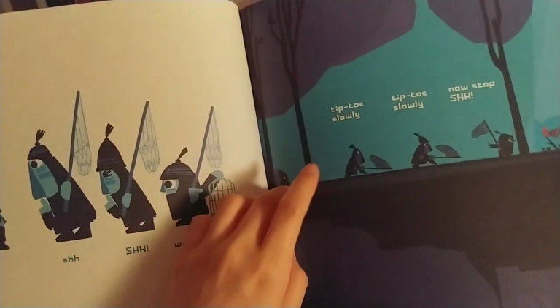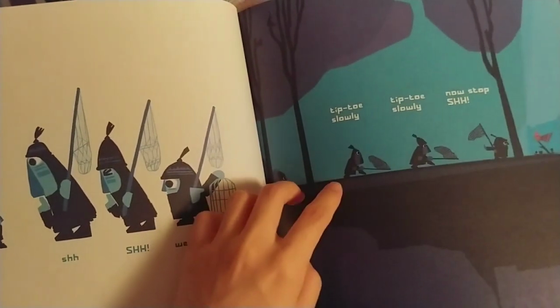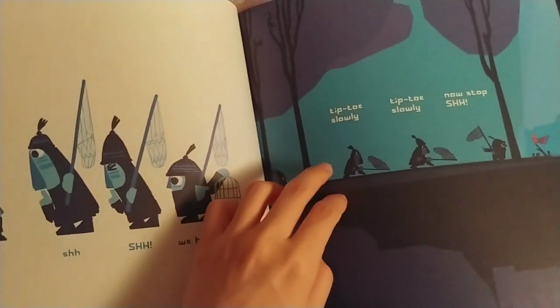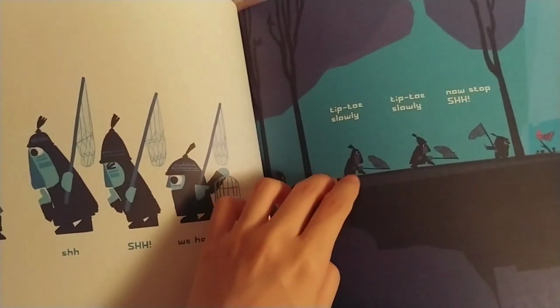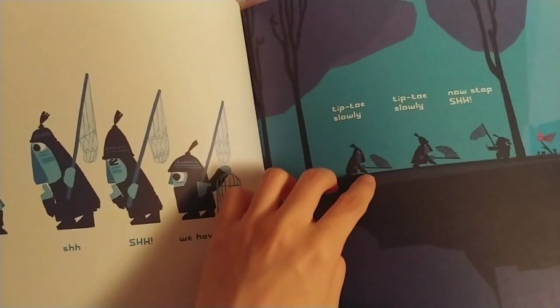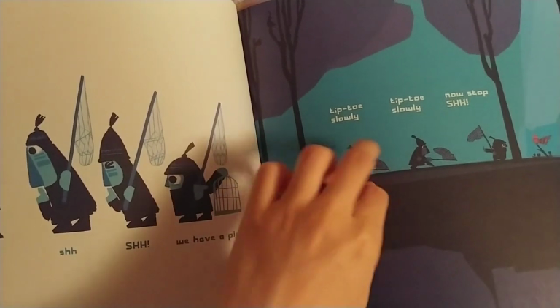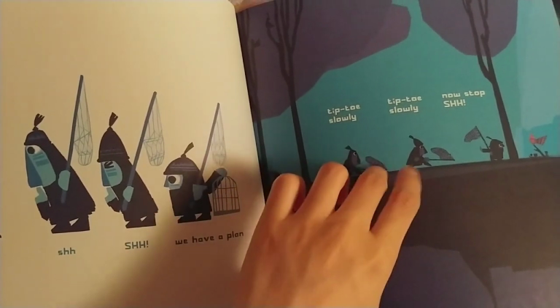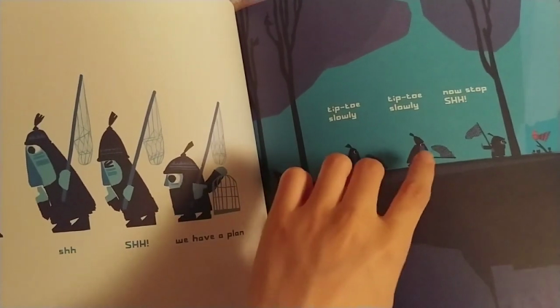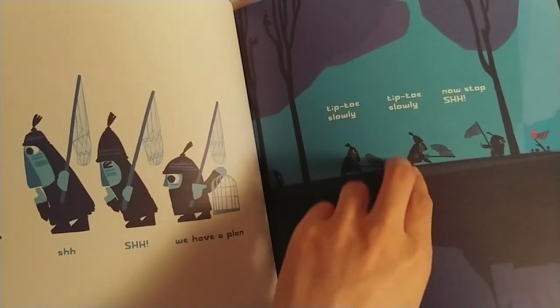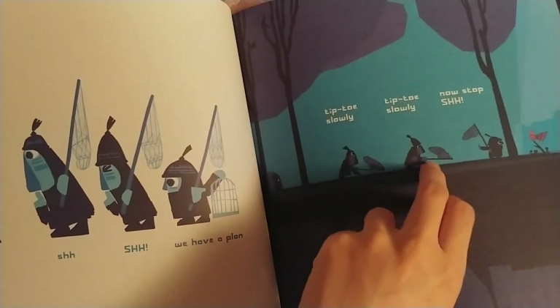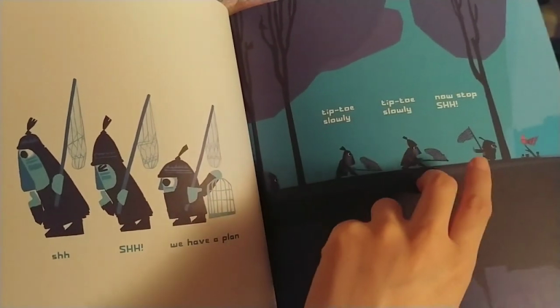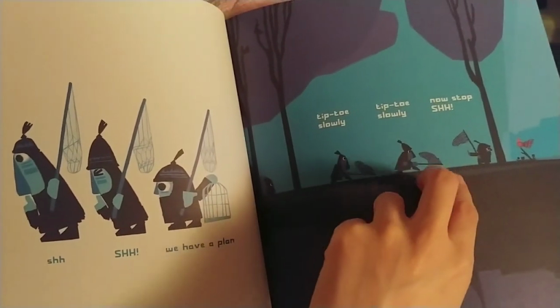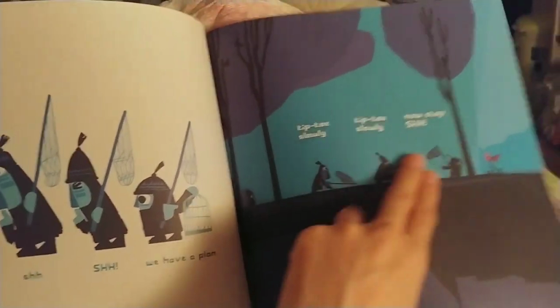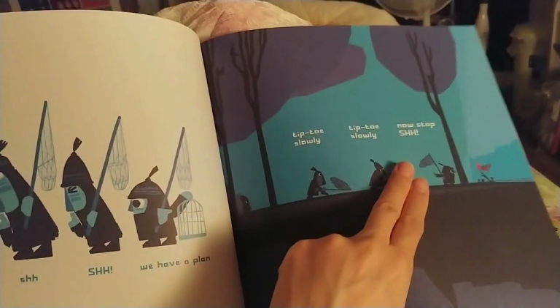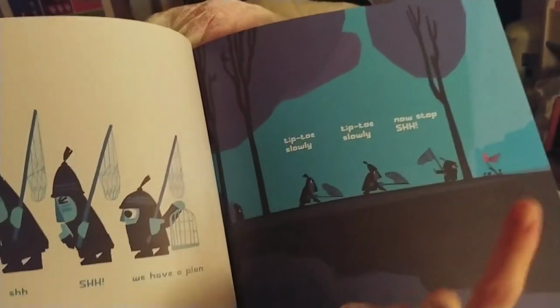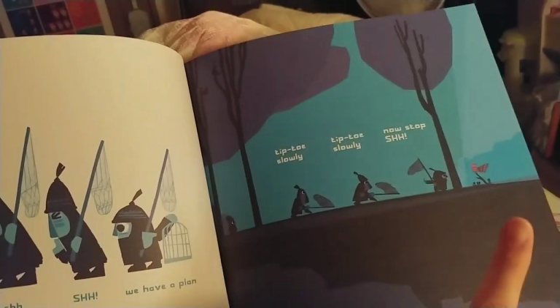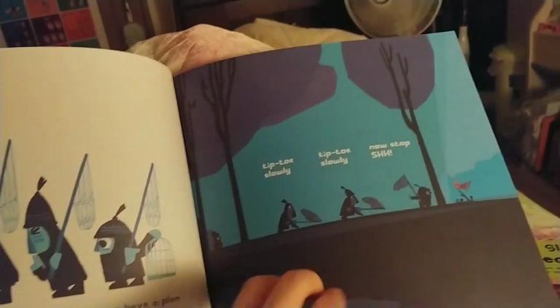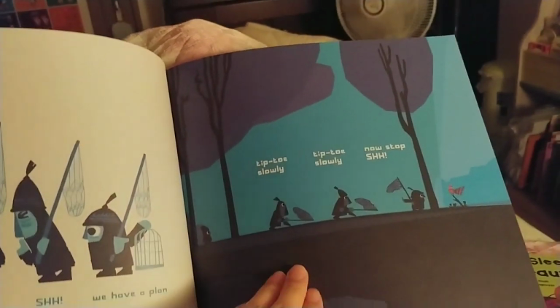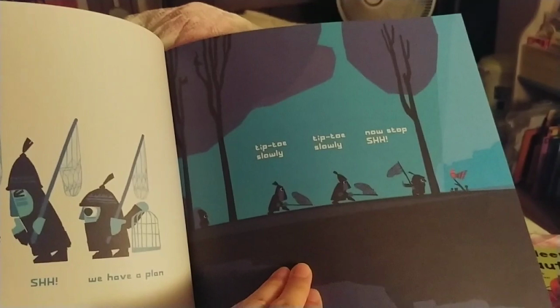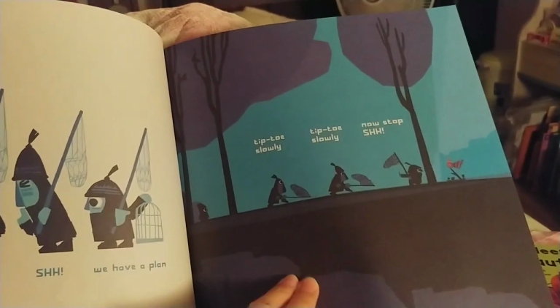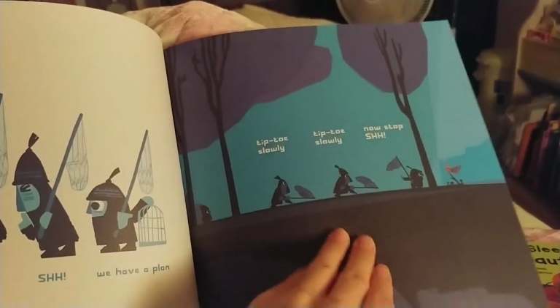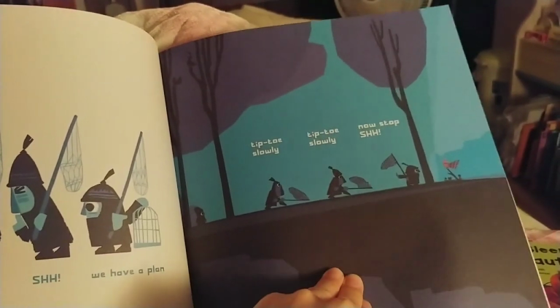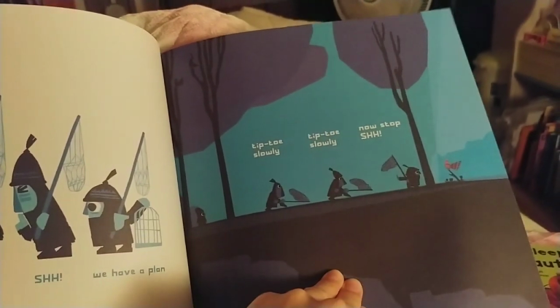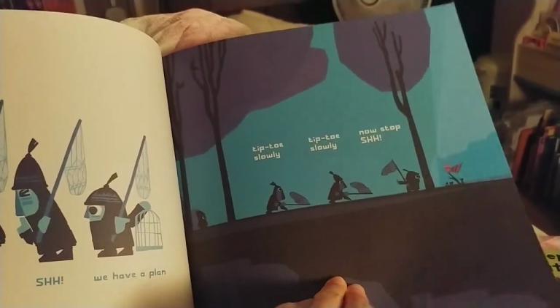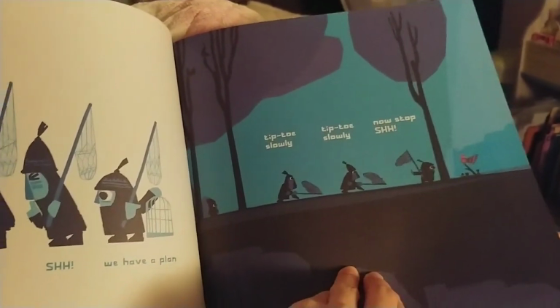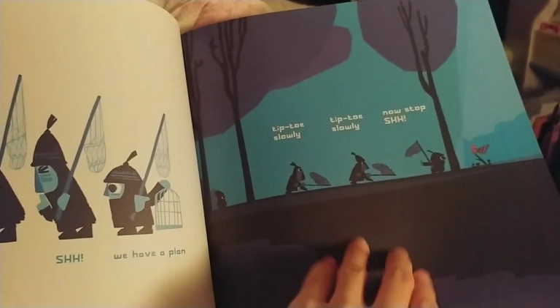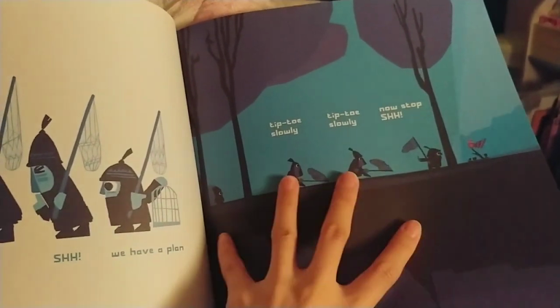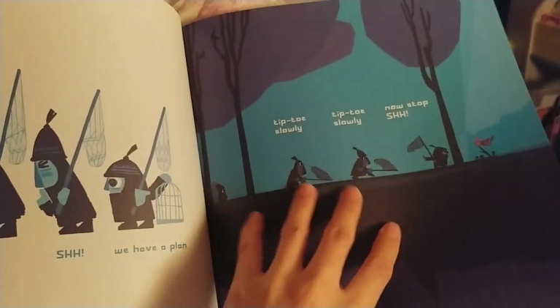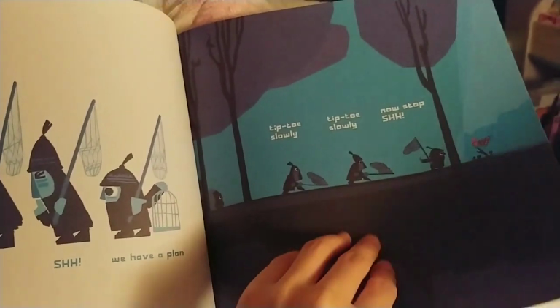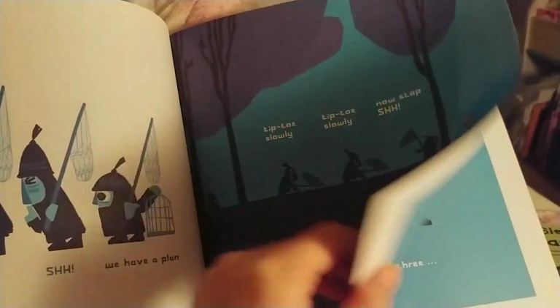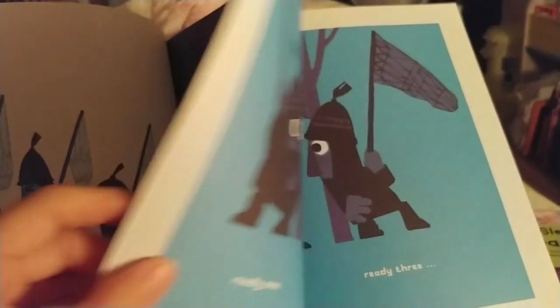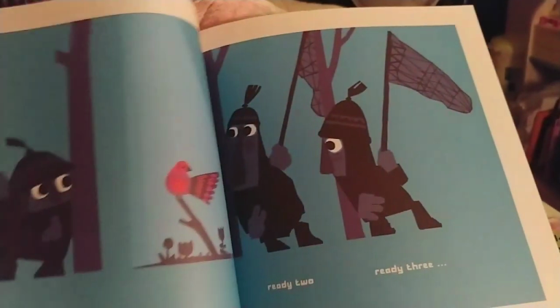Tiptoe slowly, tiptoe slowly. Now stop, shhh. Okay, they're going to catch the bird. Shhh.